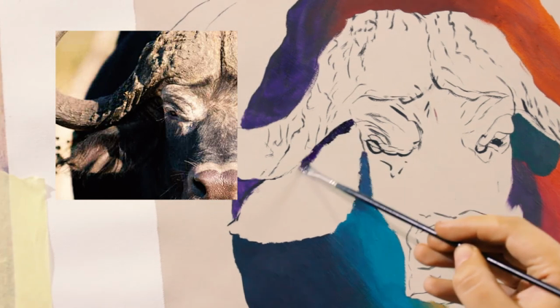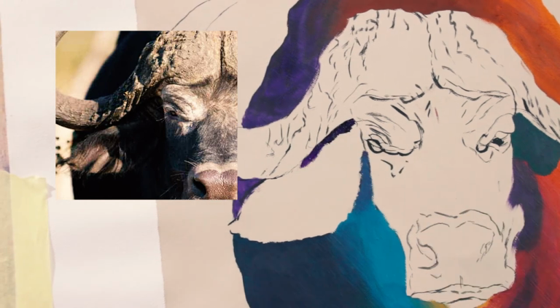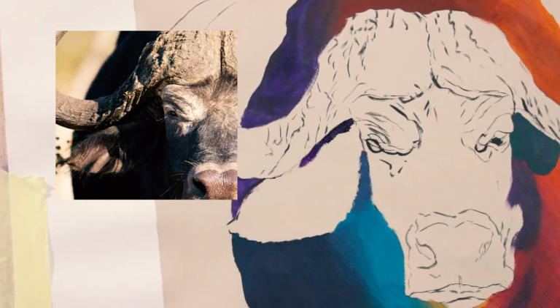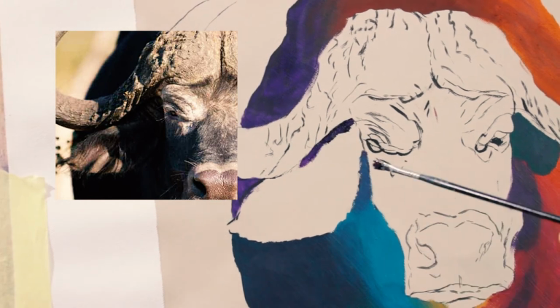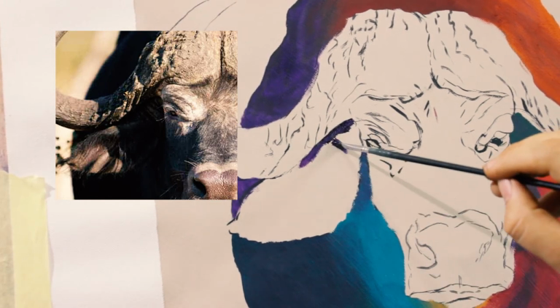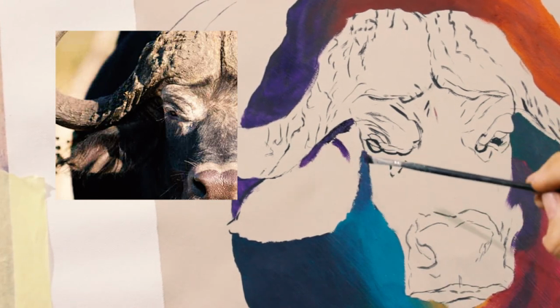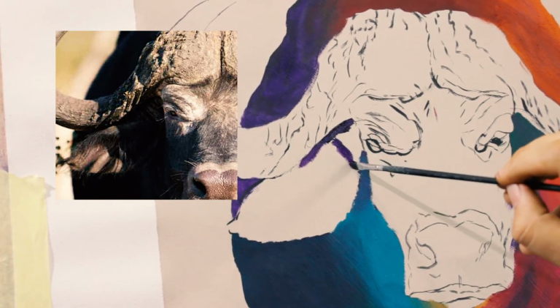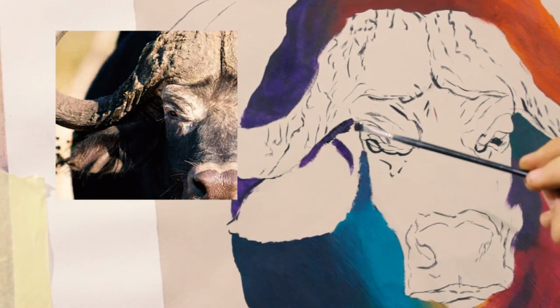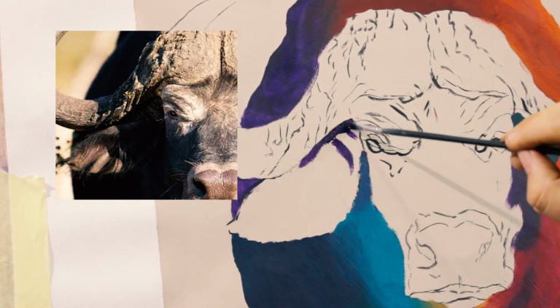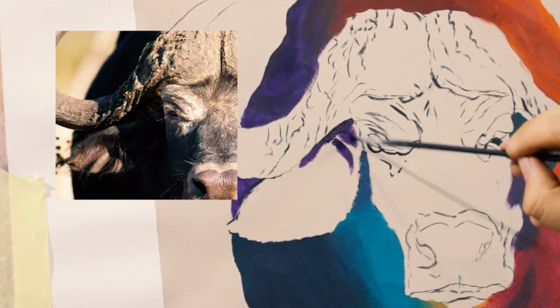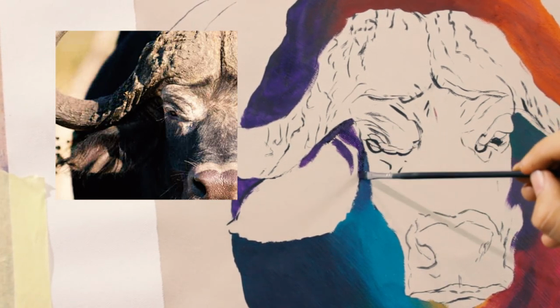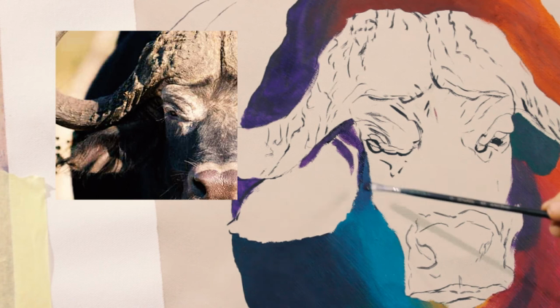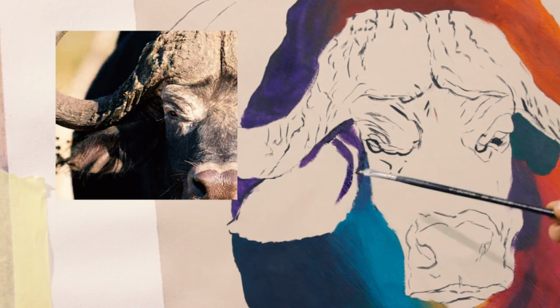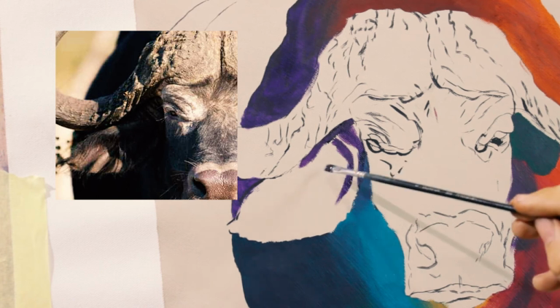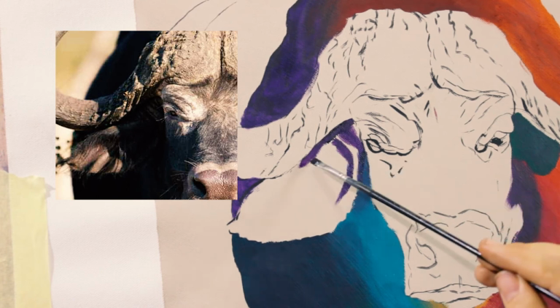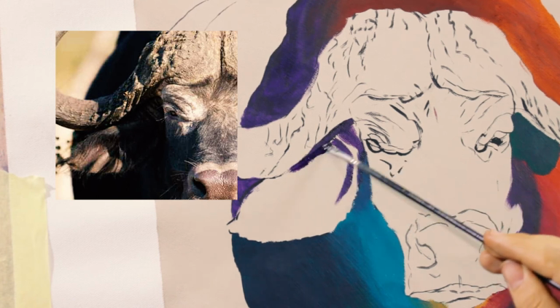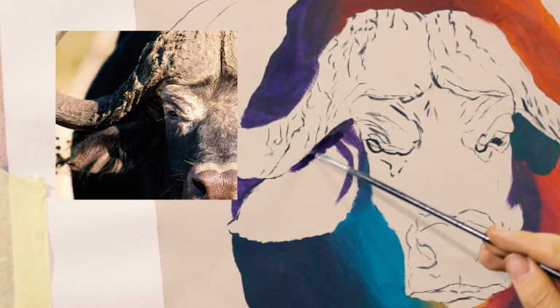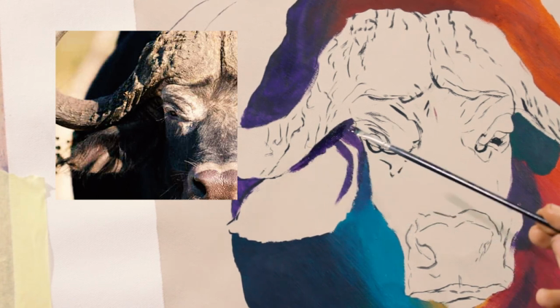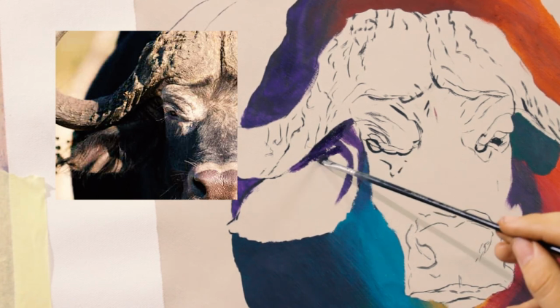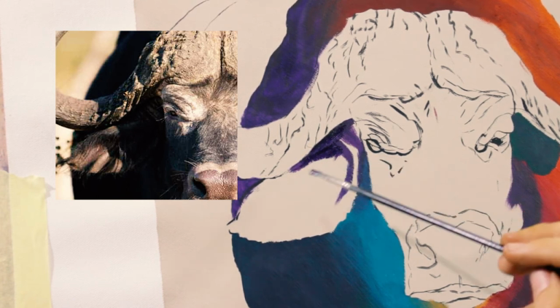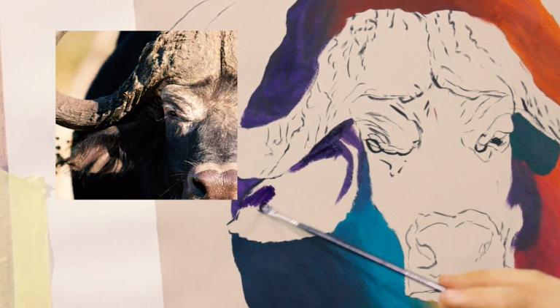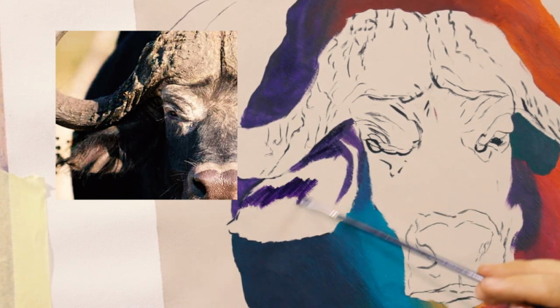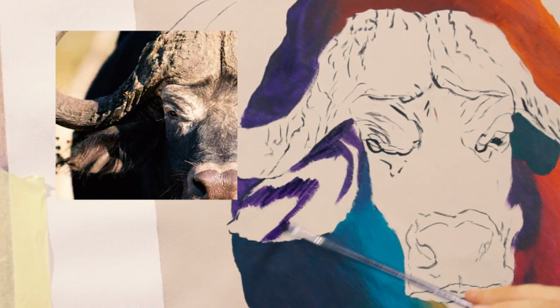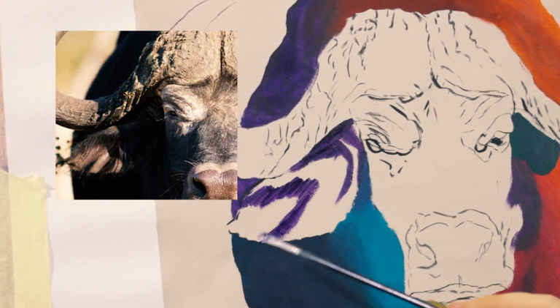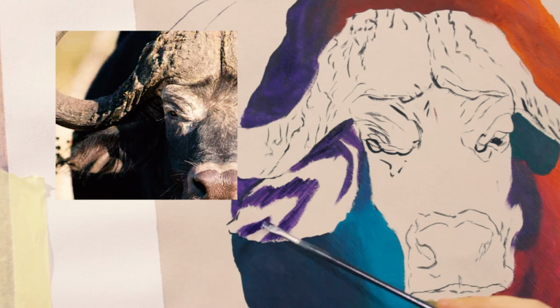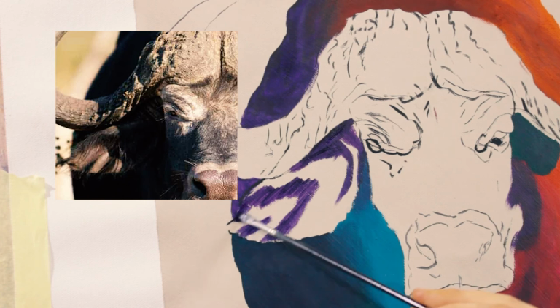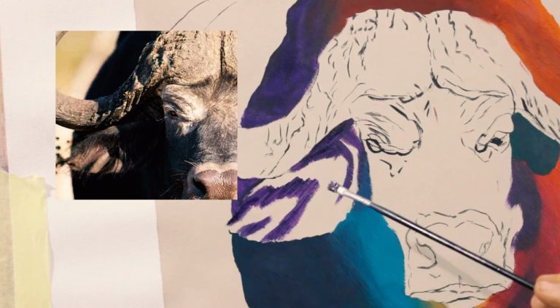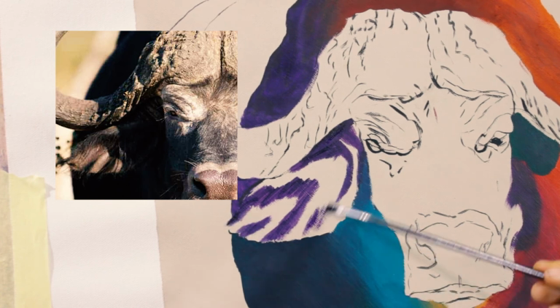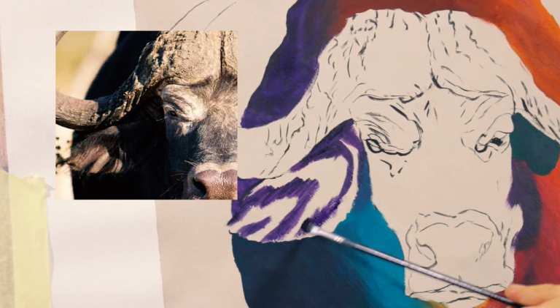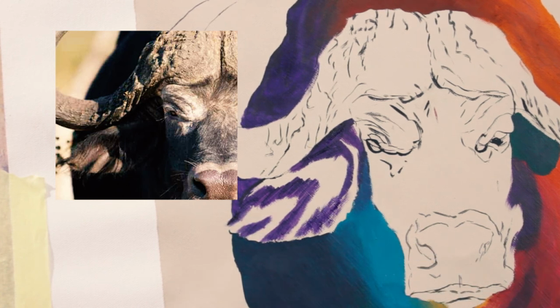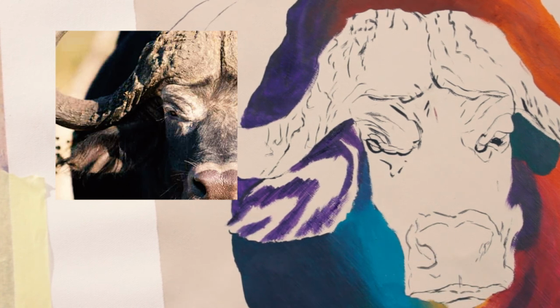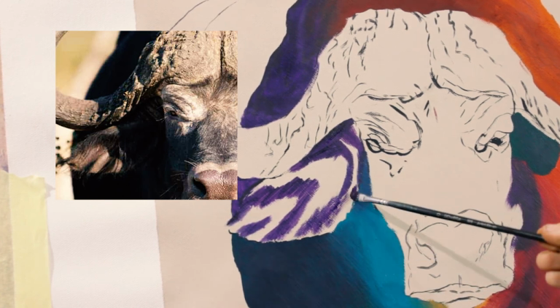Same with the ear — using the dark purple for the shadows and the red for the highlights. But still remember, this is the base coat, this is just to cover the white.